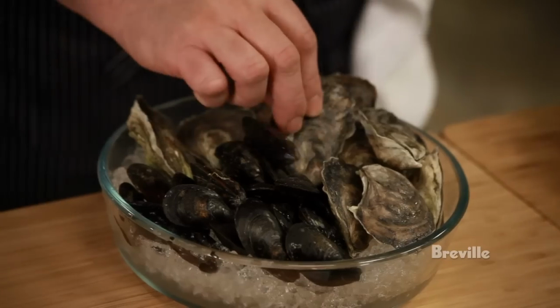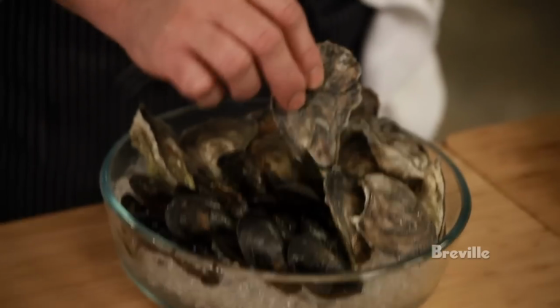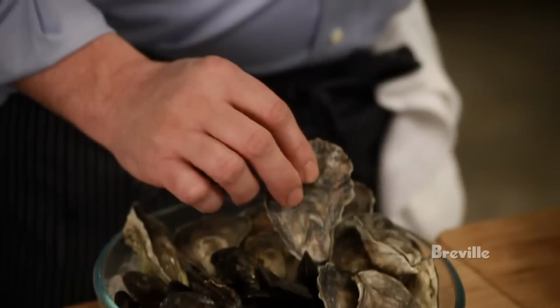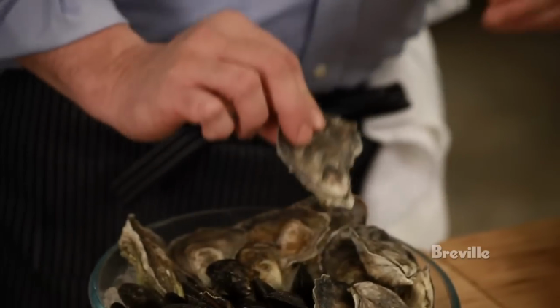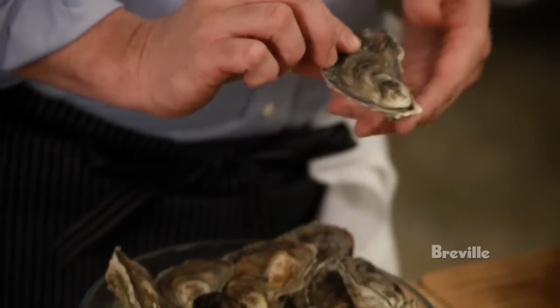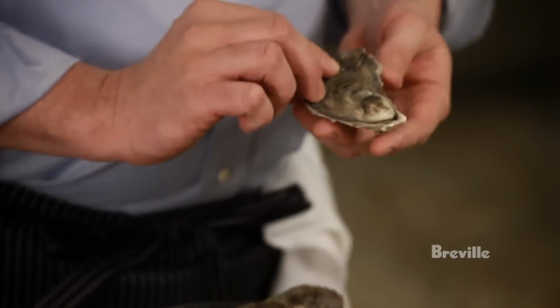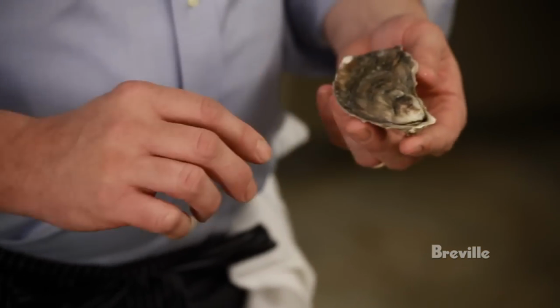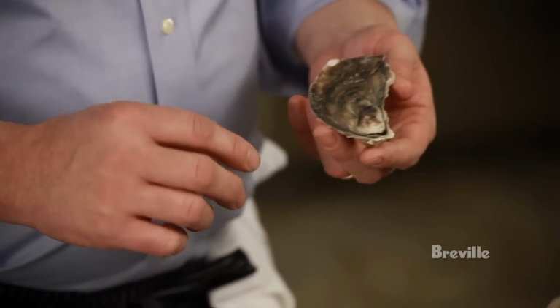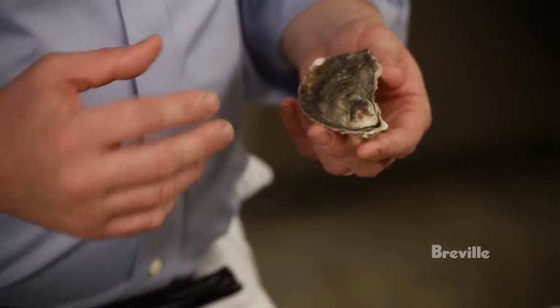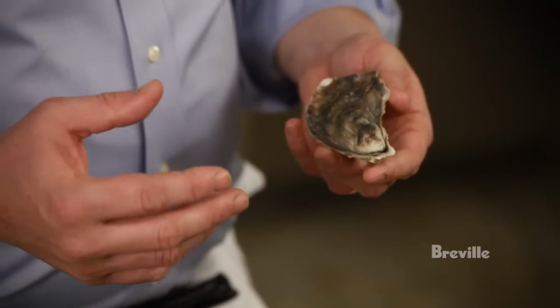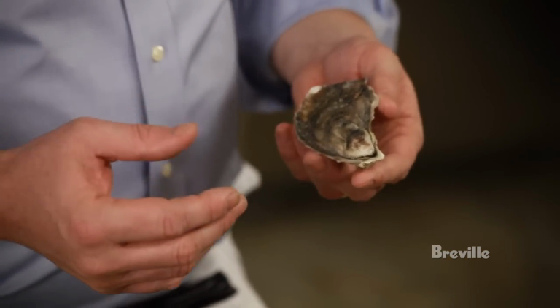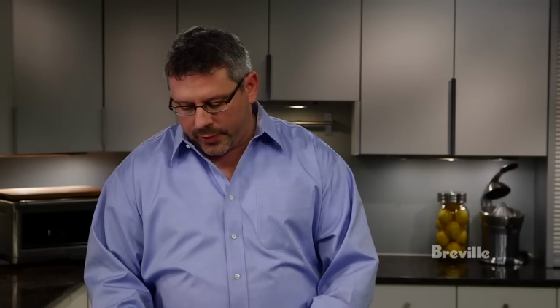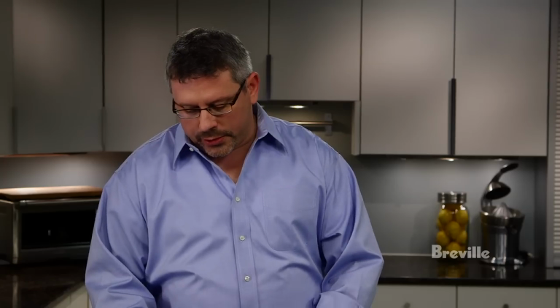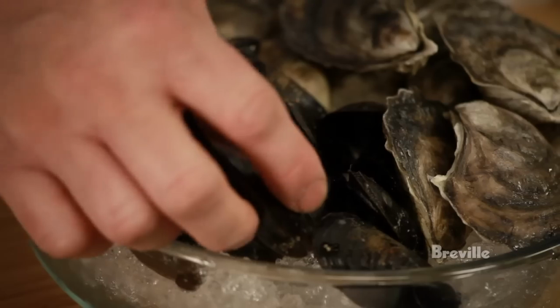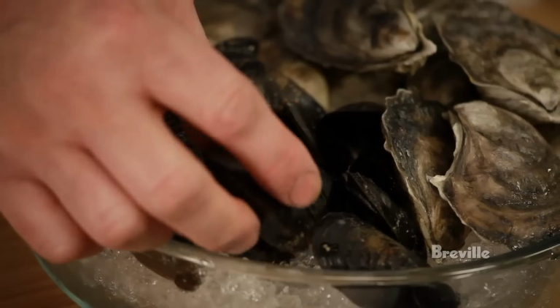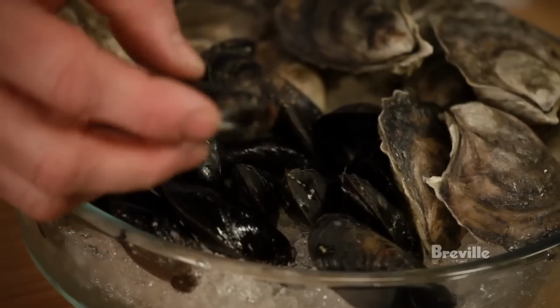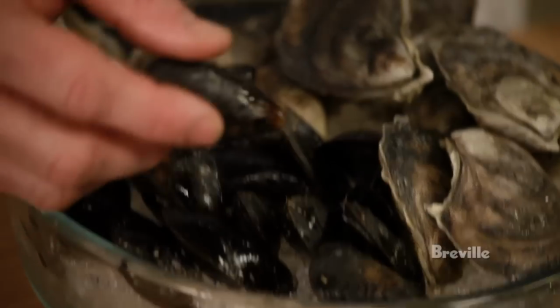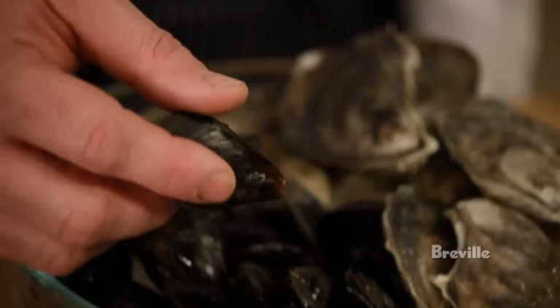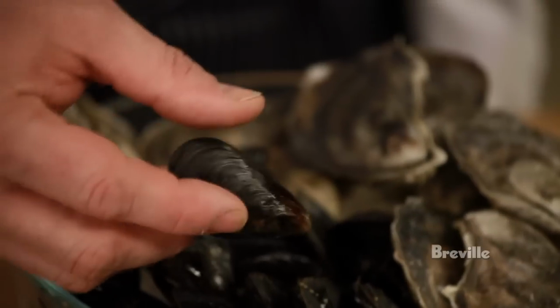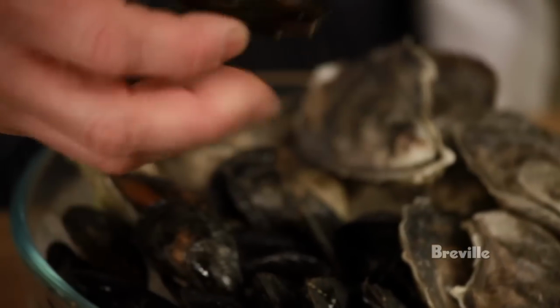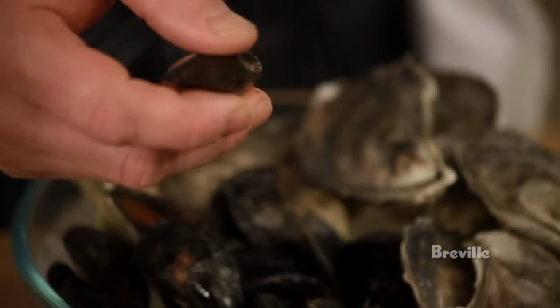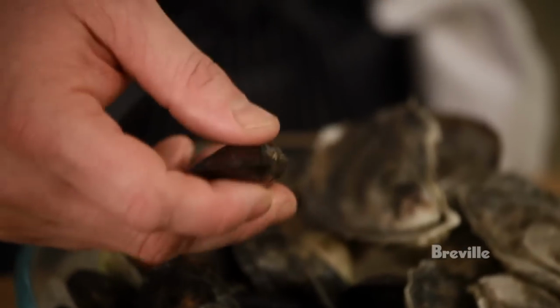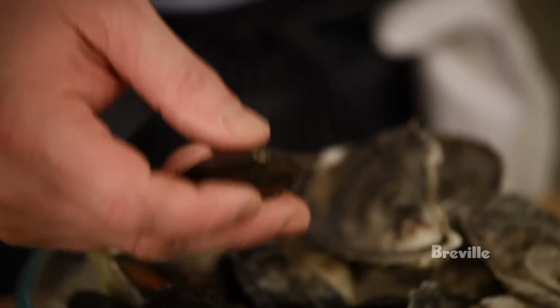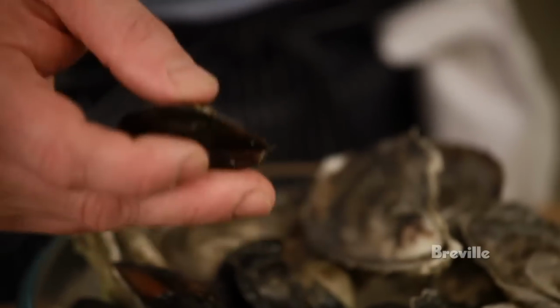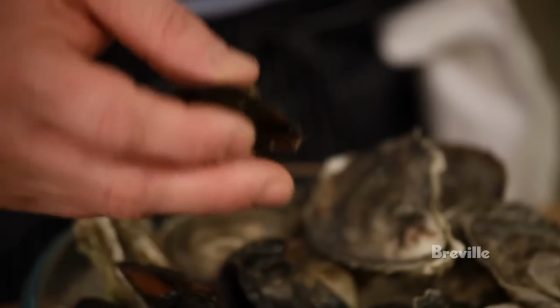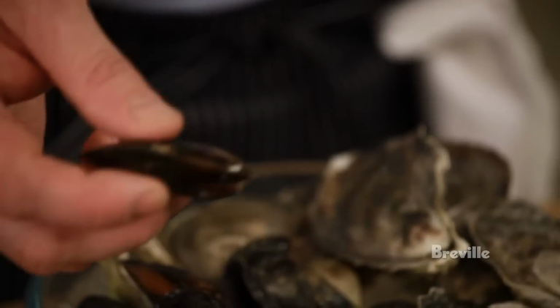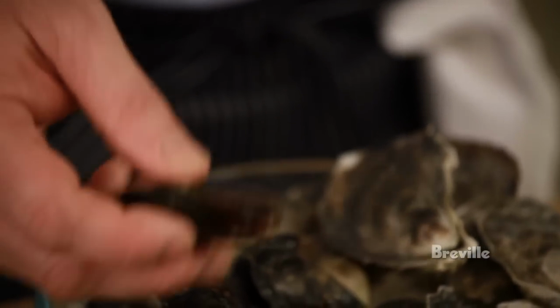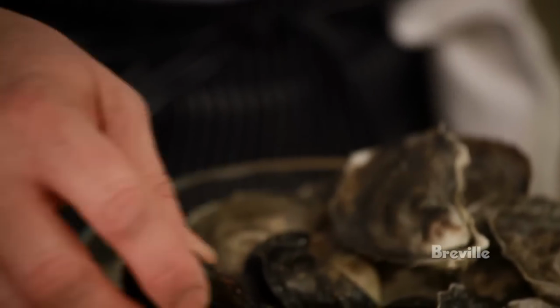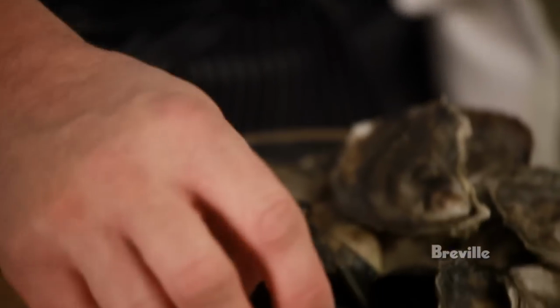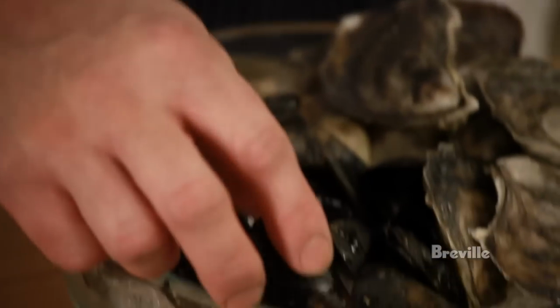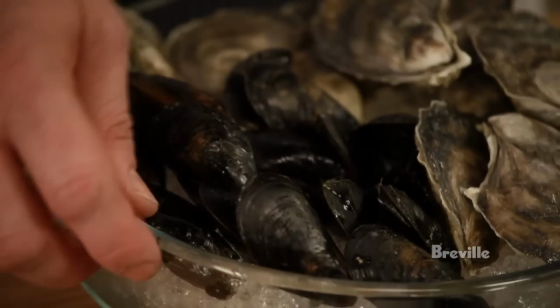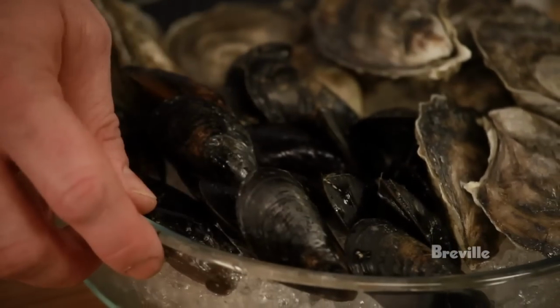Oysters are generally farmed and they usually are named after where they're farmed. And here we have mussels — most of the mussels that are consumed are farmed. They are a little bit delicate, so make sure that the shells are closed and there are no cracks or chips.